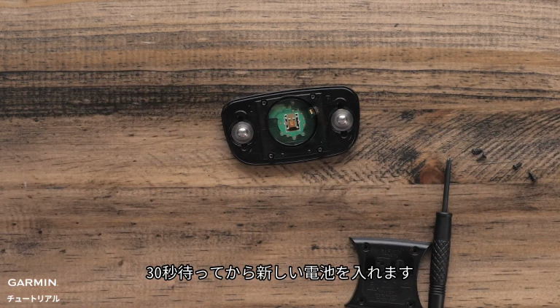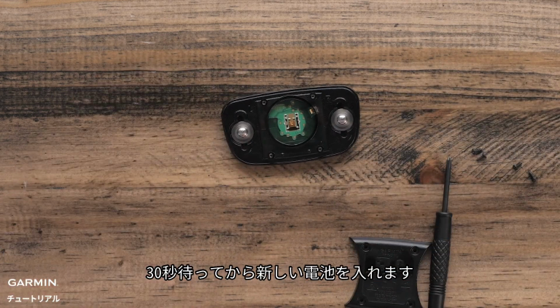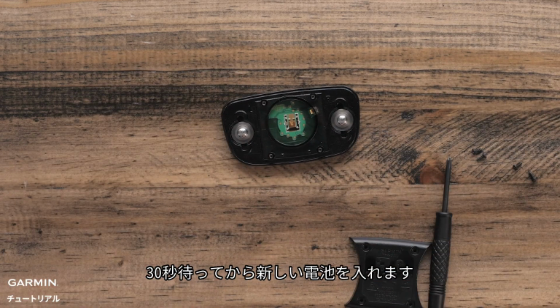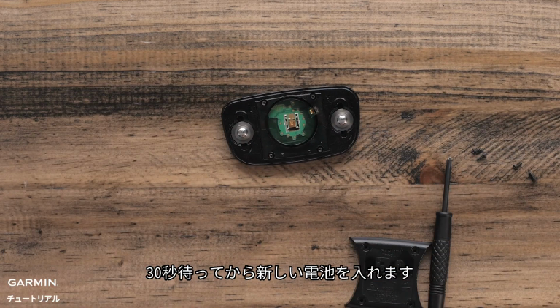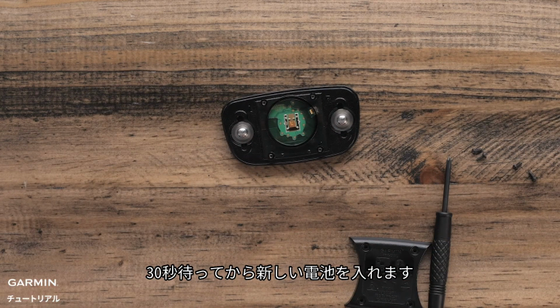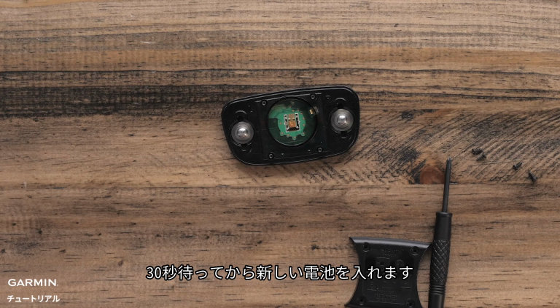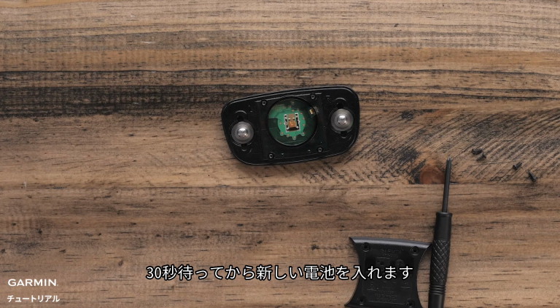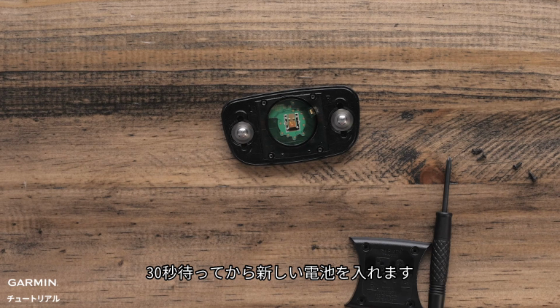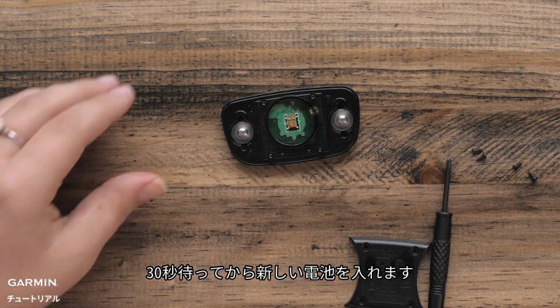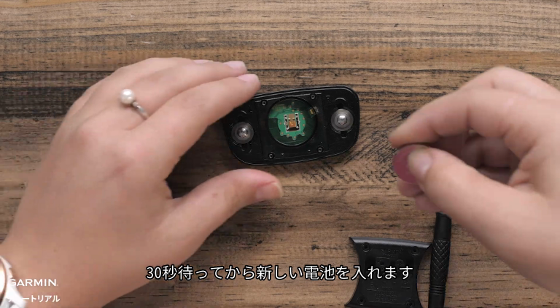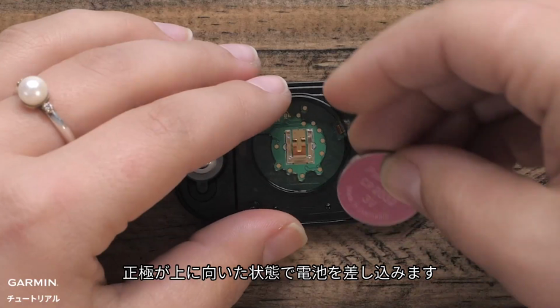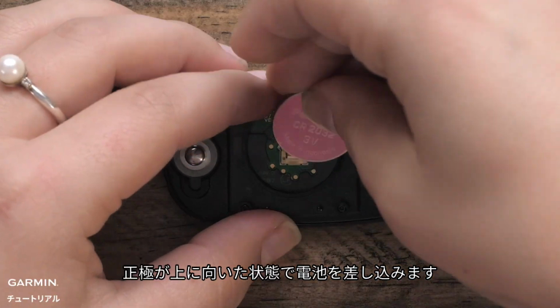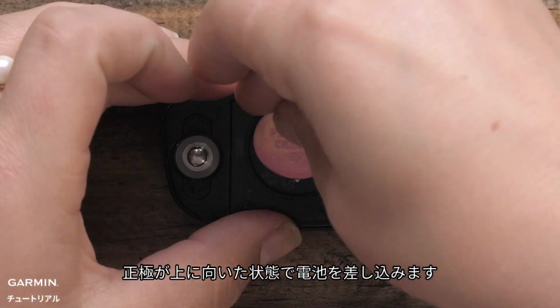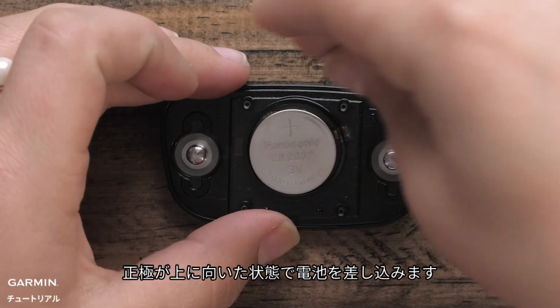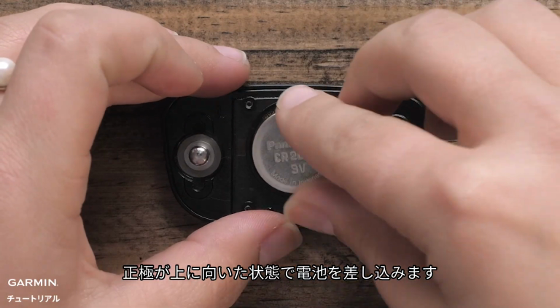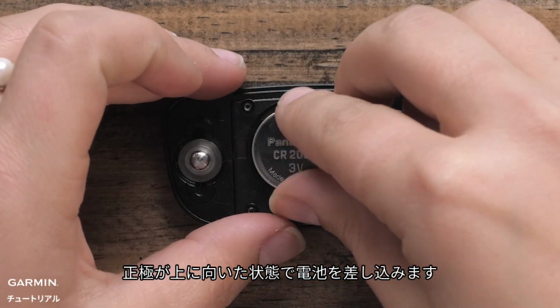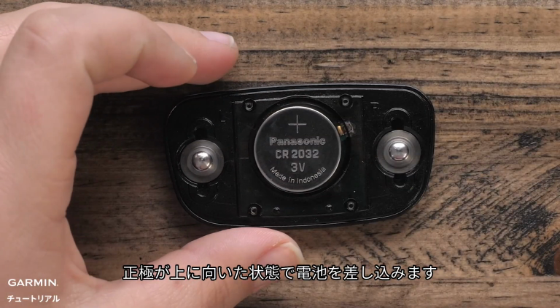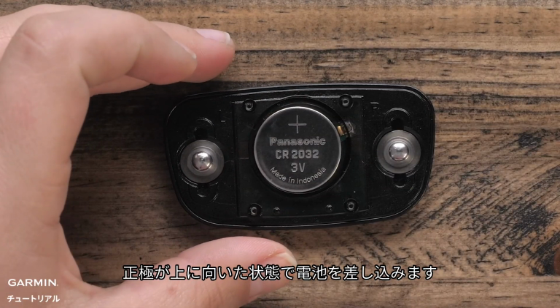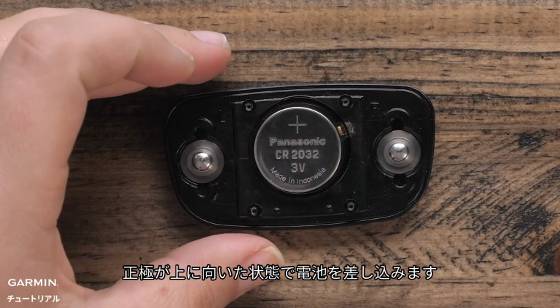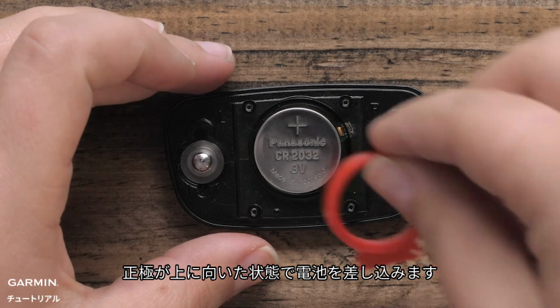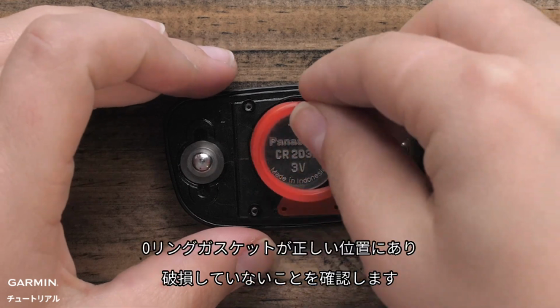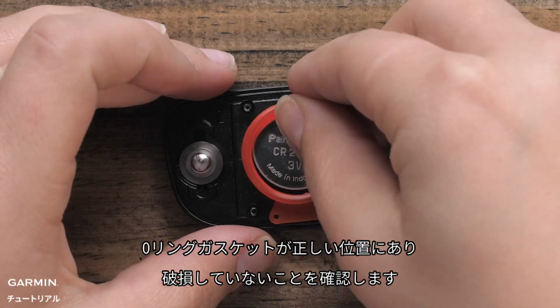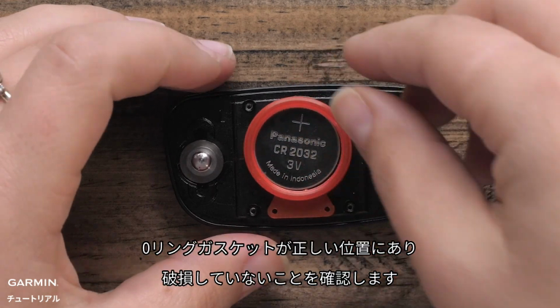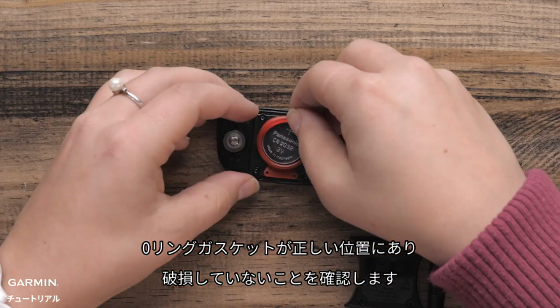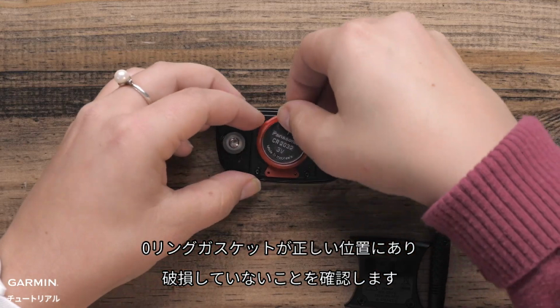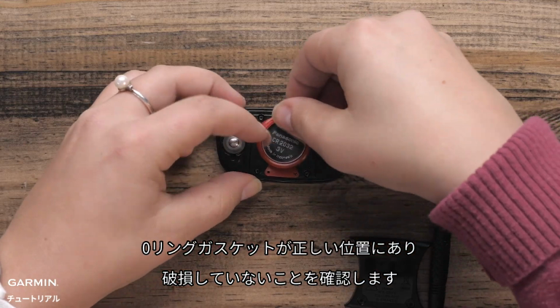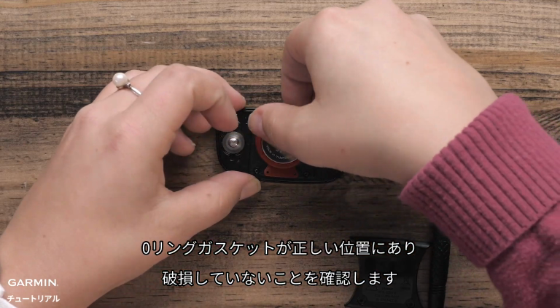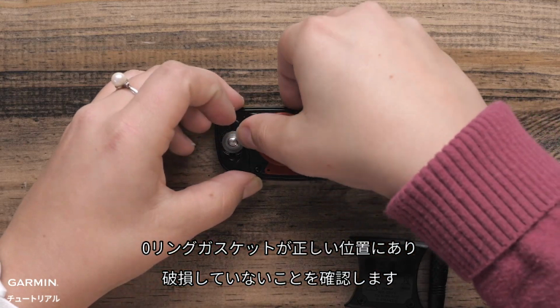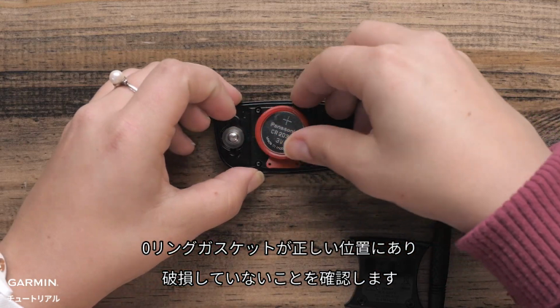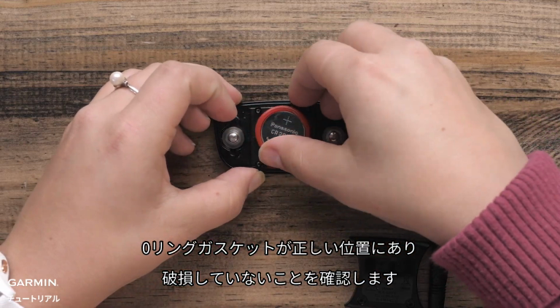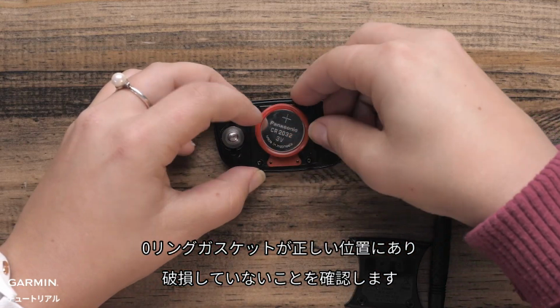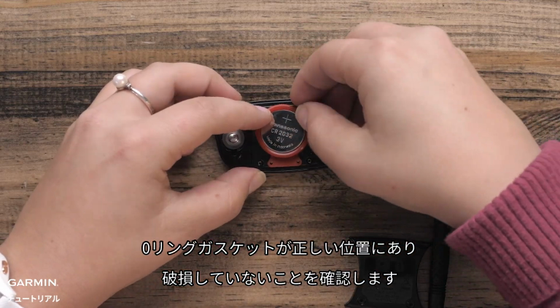Wait 30 seconds and then install the new battery. Insert the new battery with the positive side facing up. Make sure that the O-ring gasket is in place and not damaged.